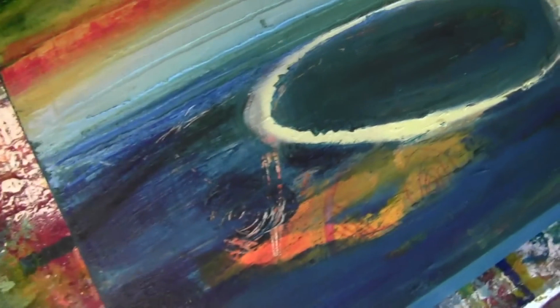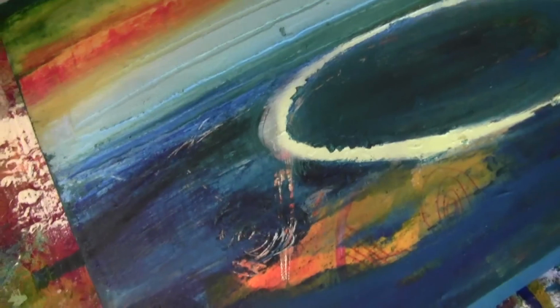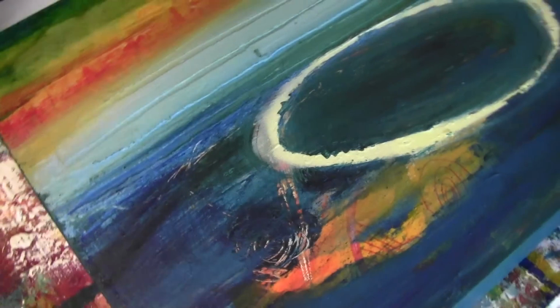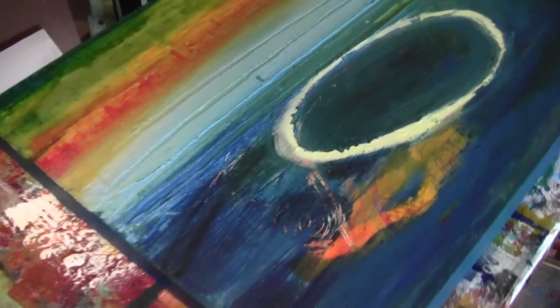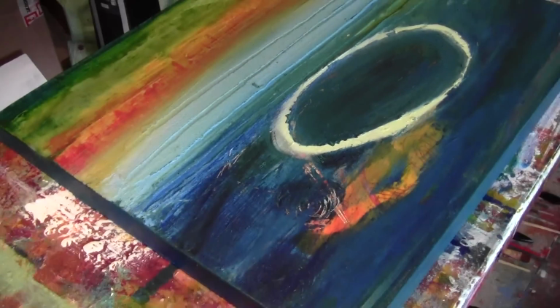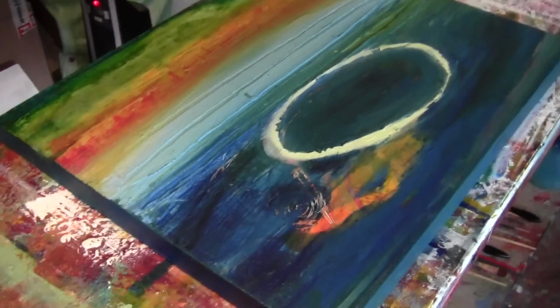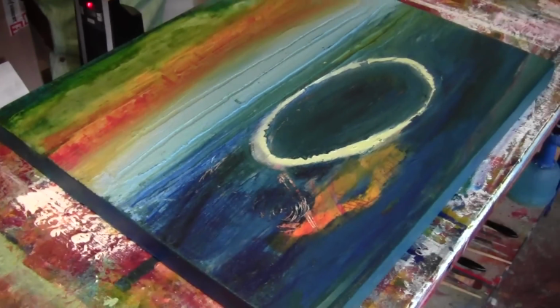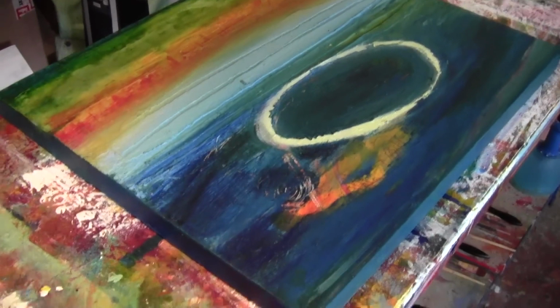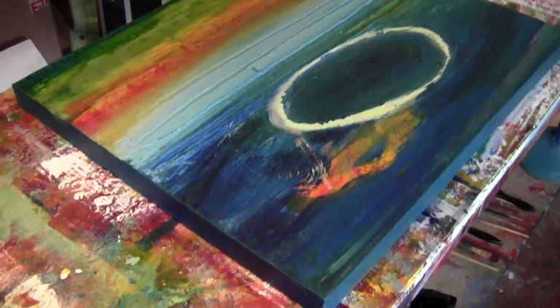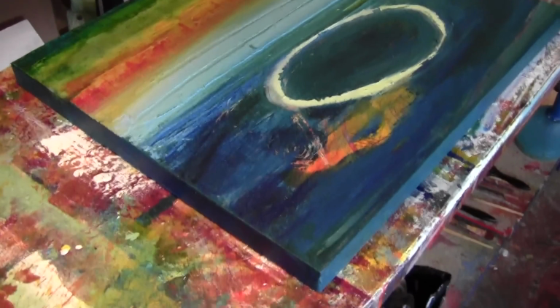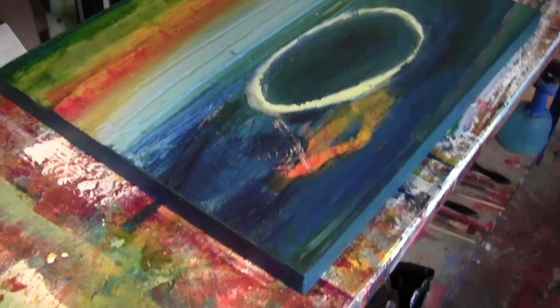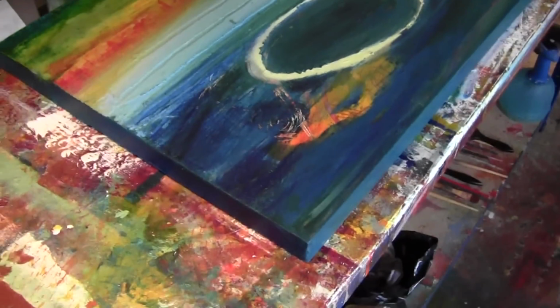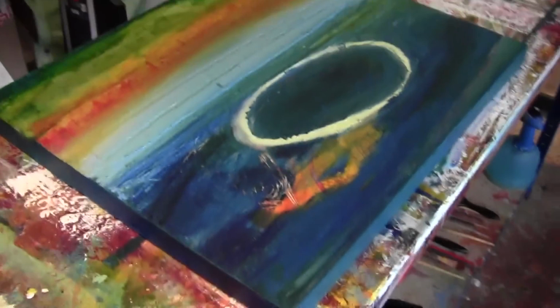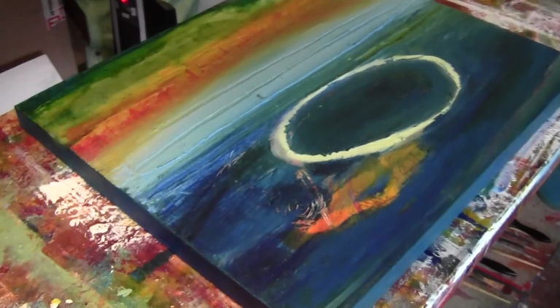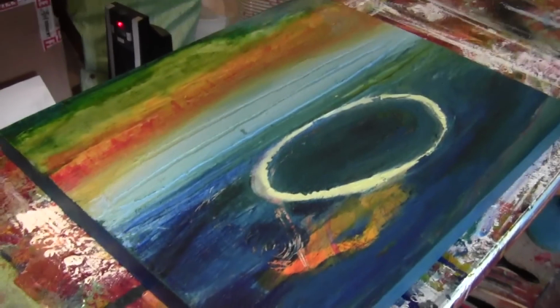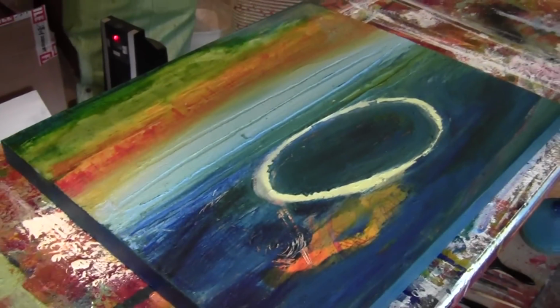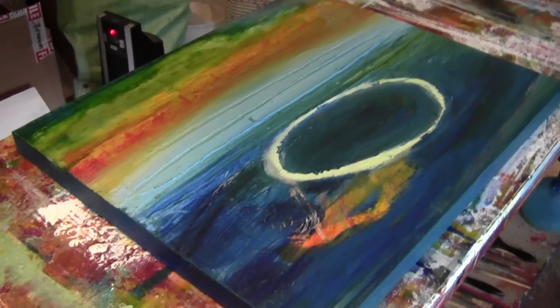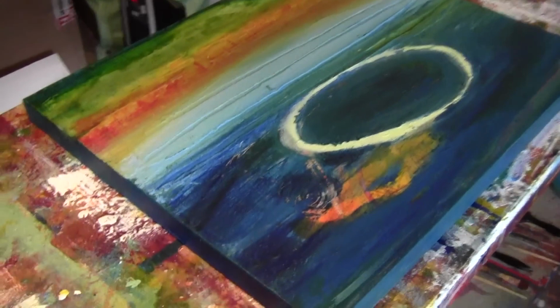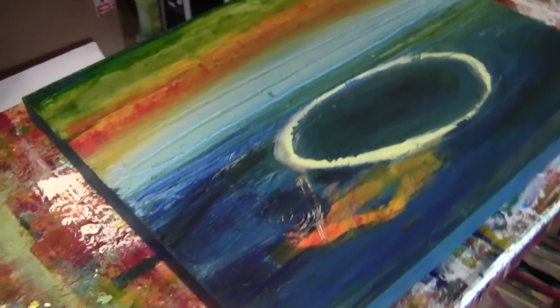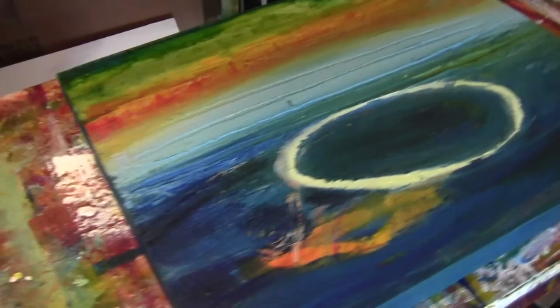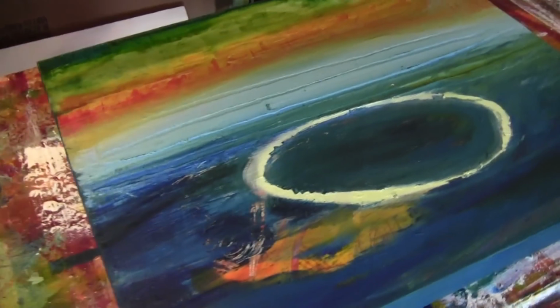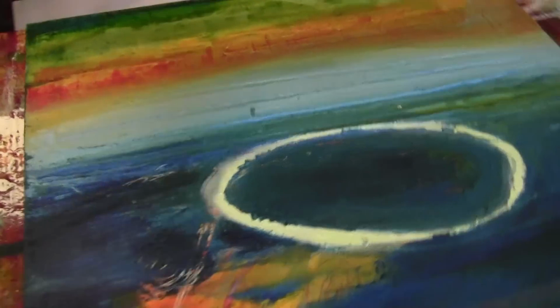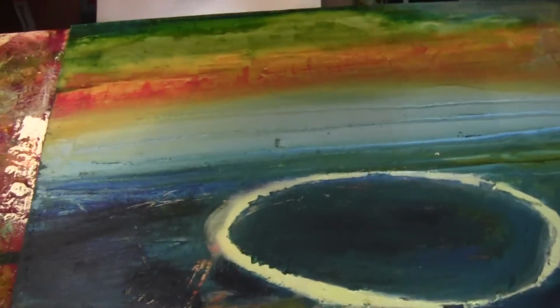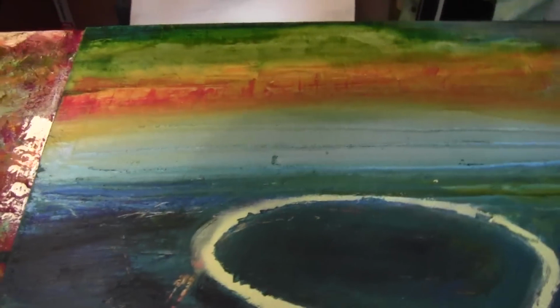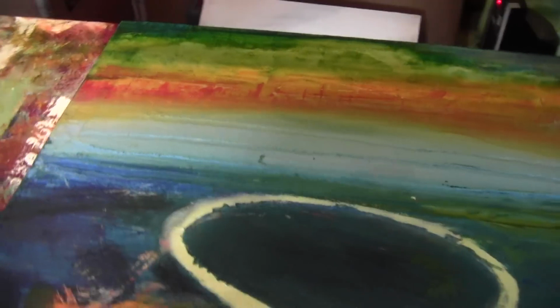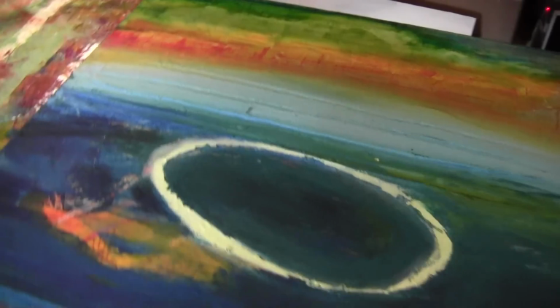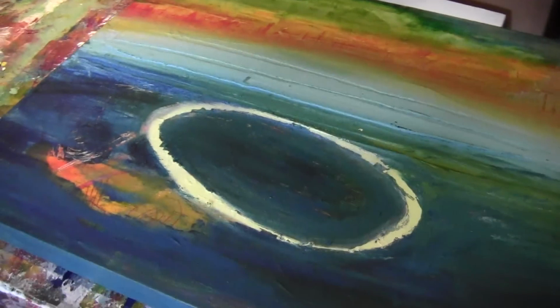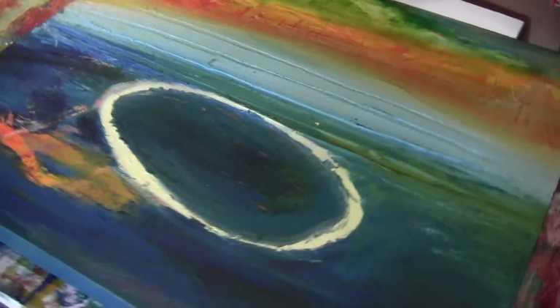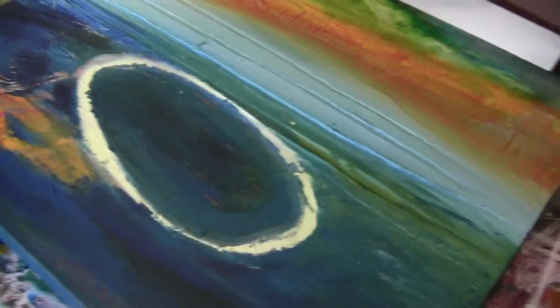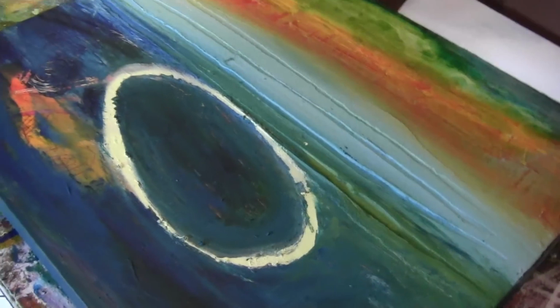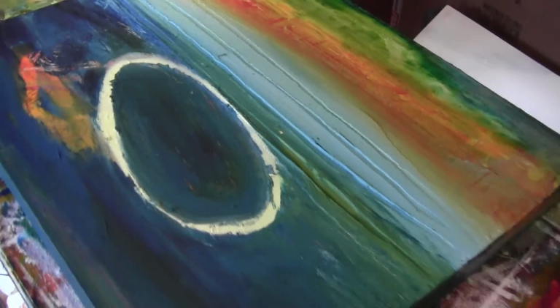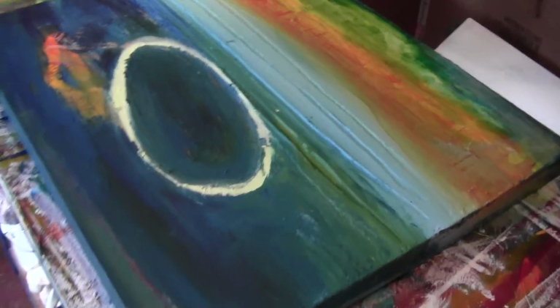I'm sort of going through a circular phase where I'm drawing circles and oval egg shapes. I don't know why, but I think I'm just letting it be, so I'm just going to go with the flow.